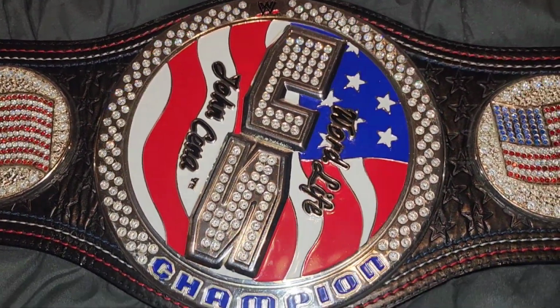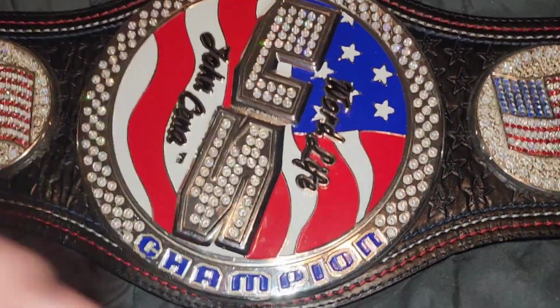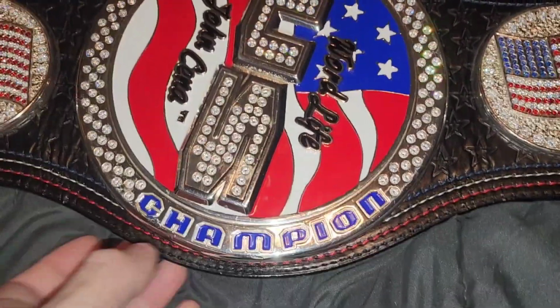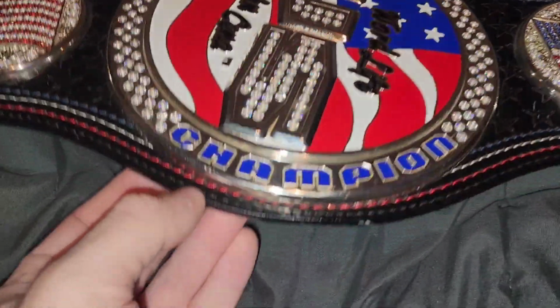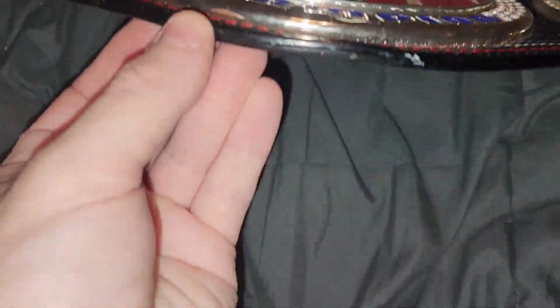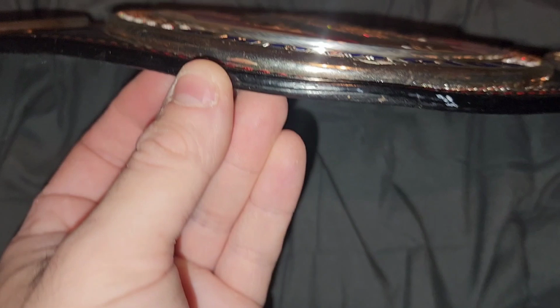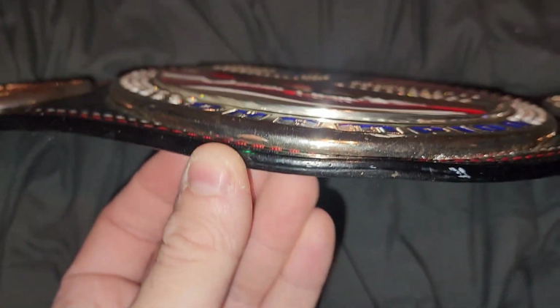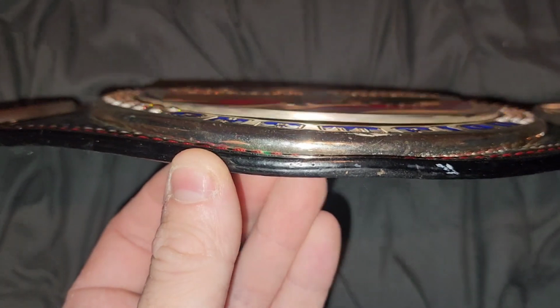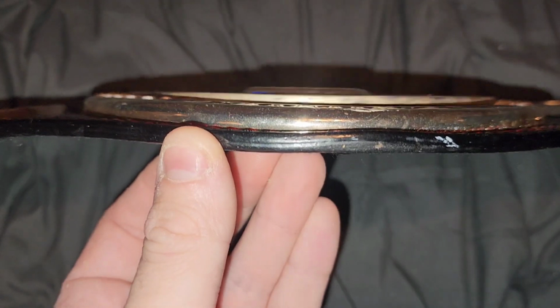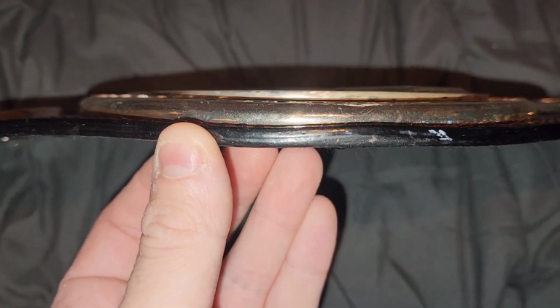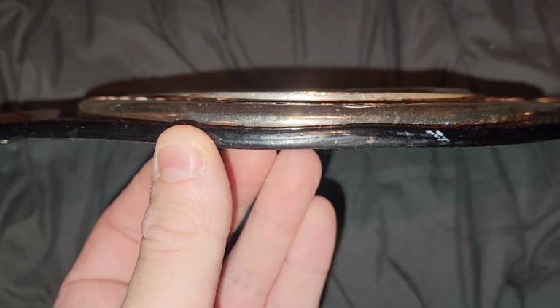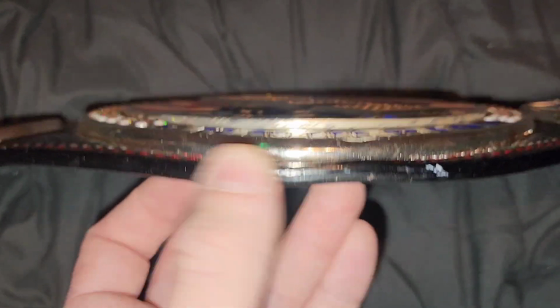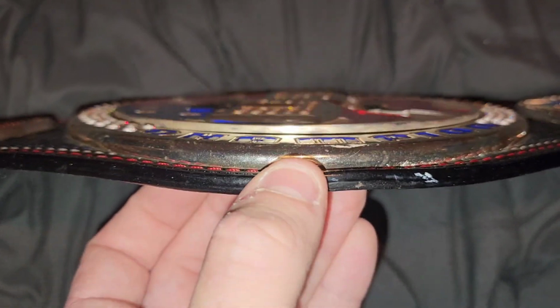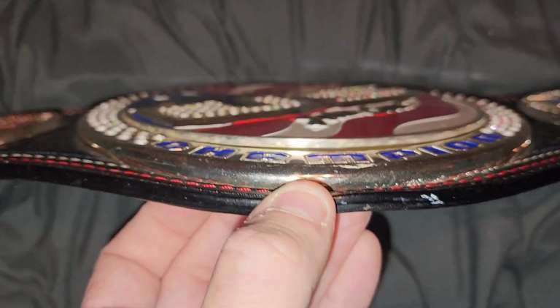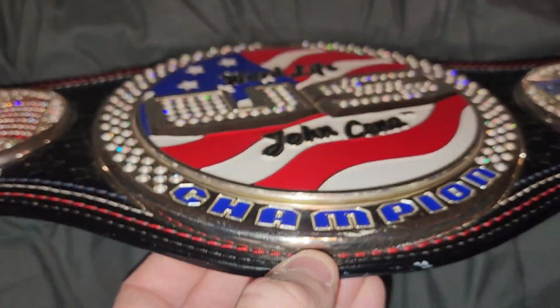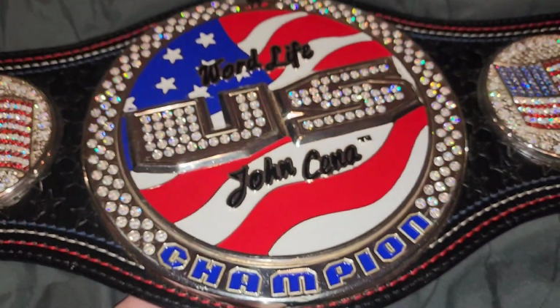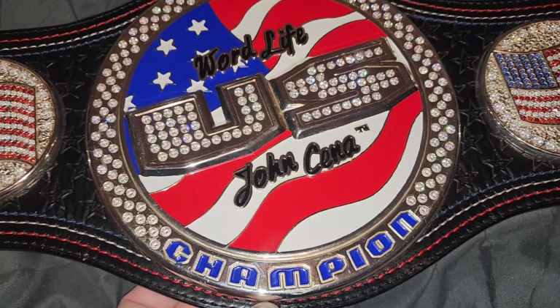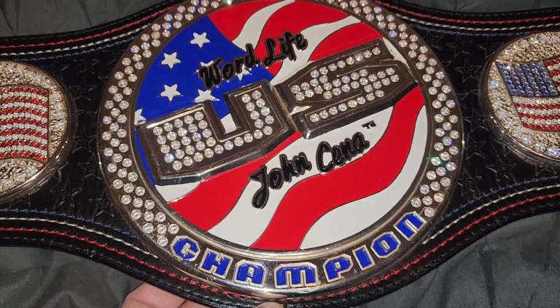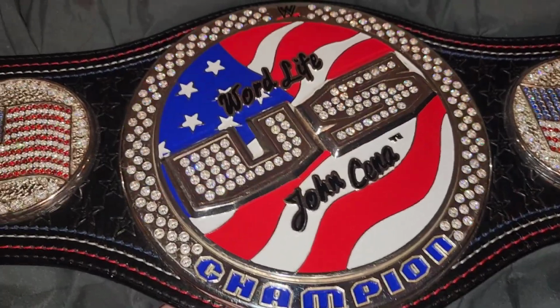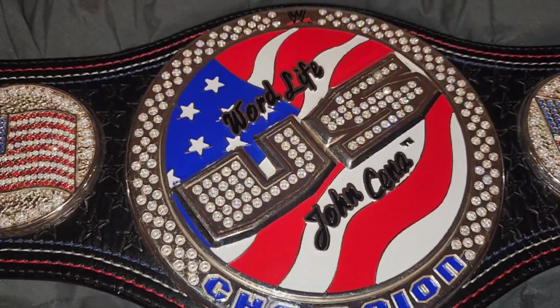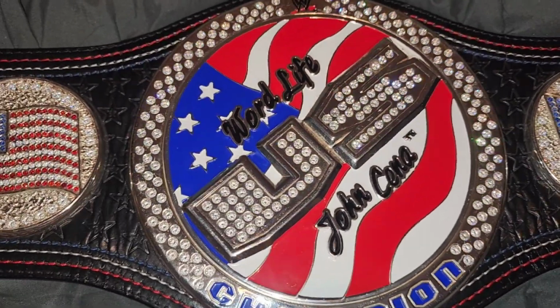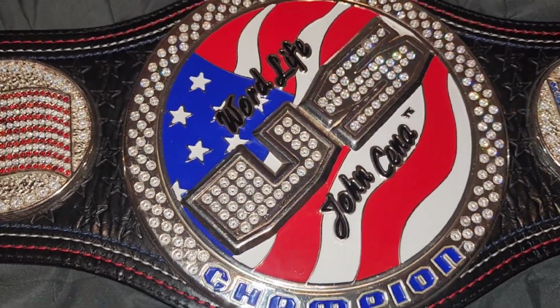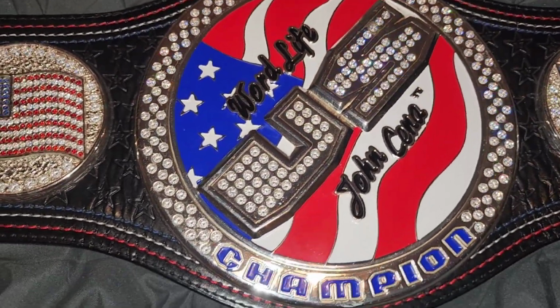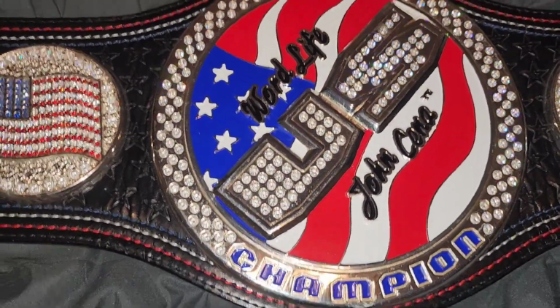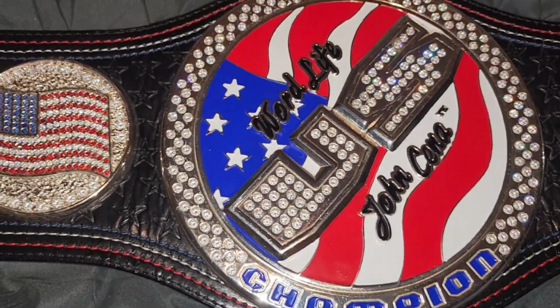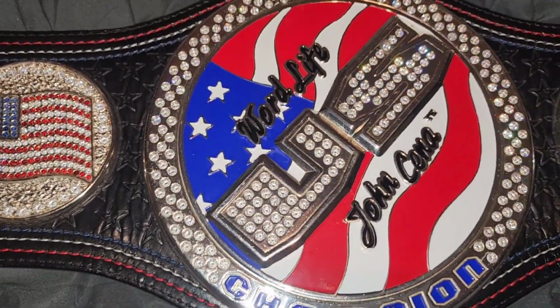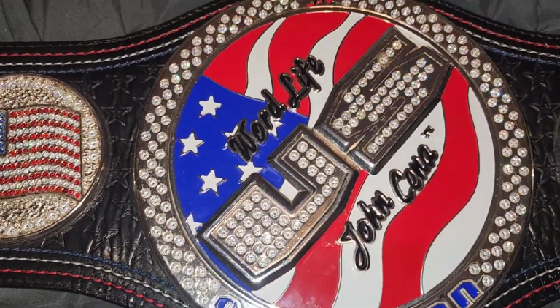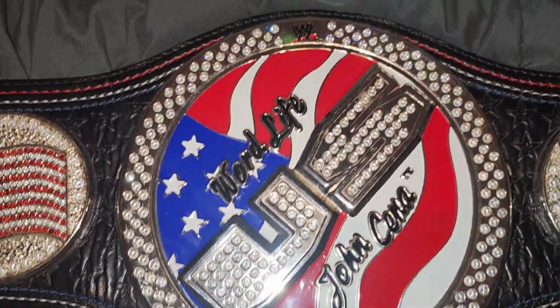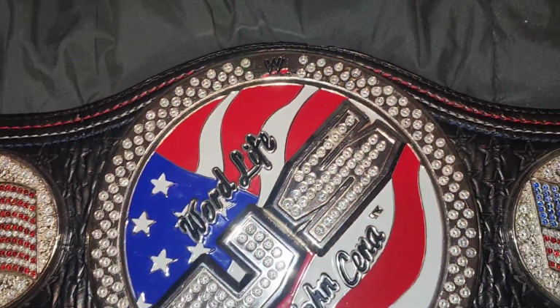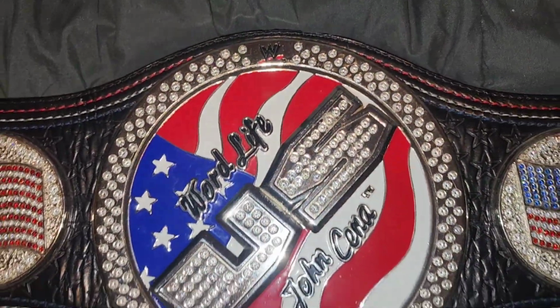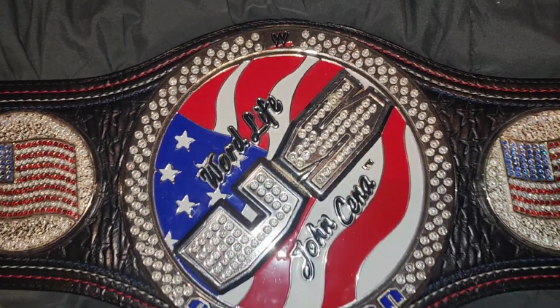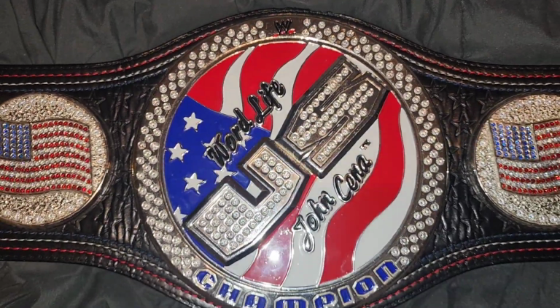Not only that, the plate on here isn't raised up quite as much. You can see the tarnish though - definitely an old belt. Nice details on it though.